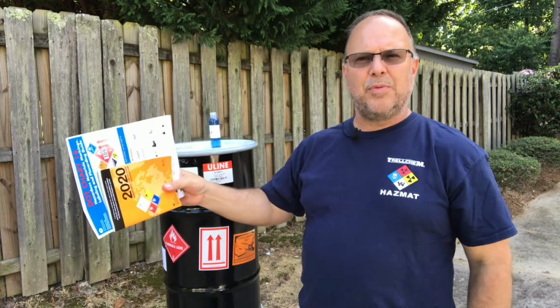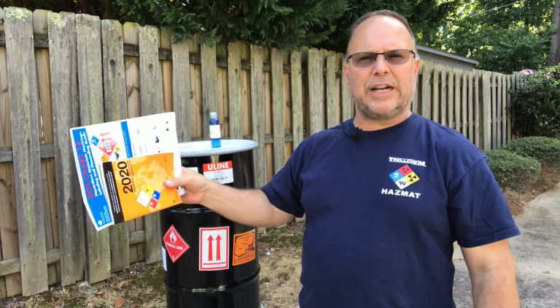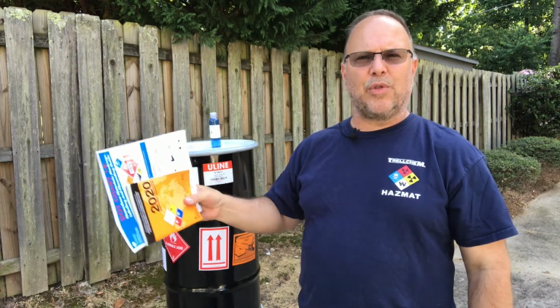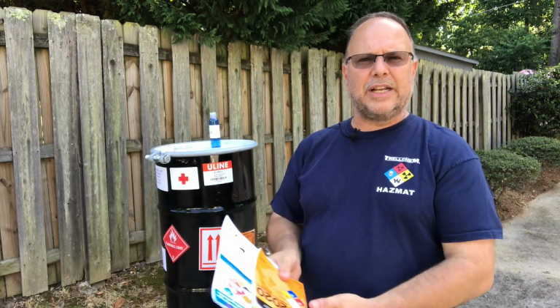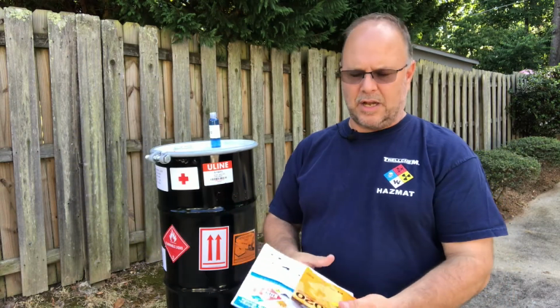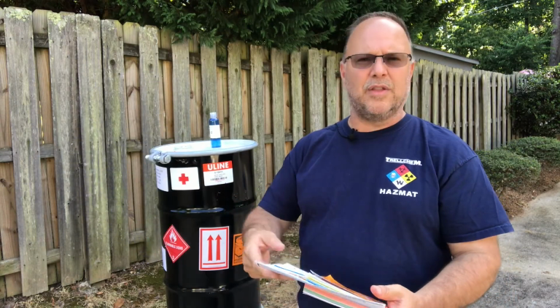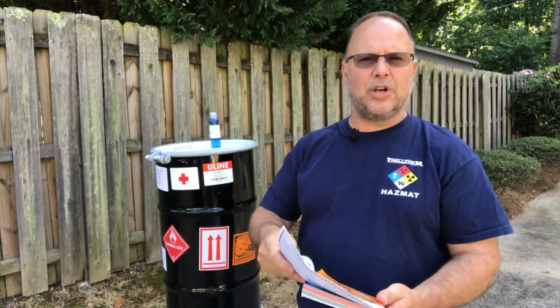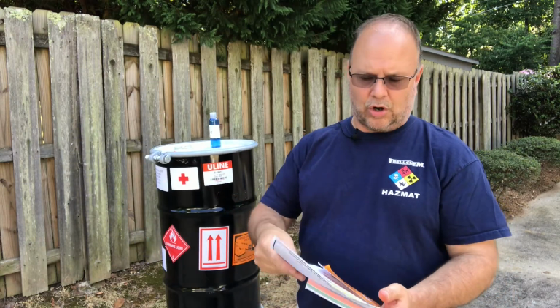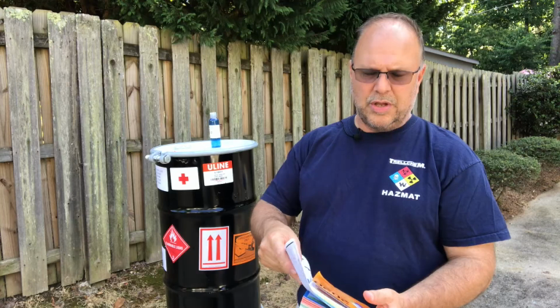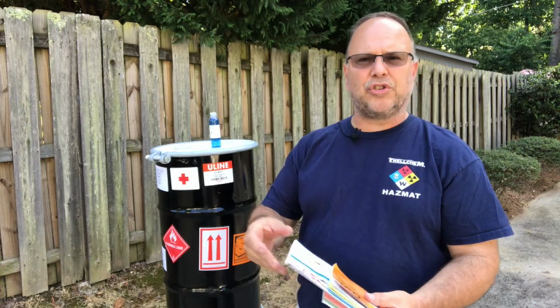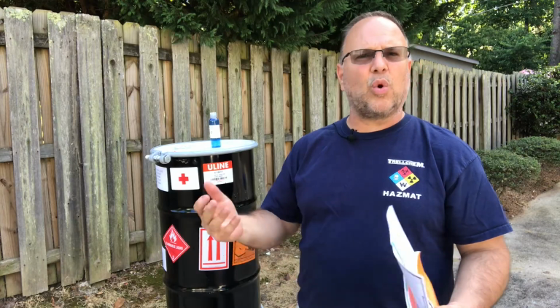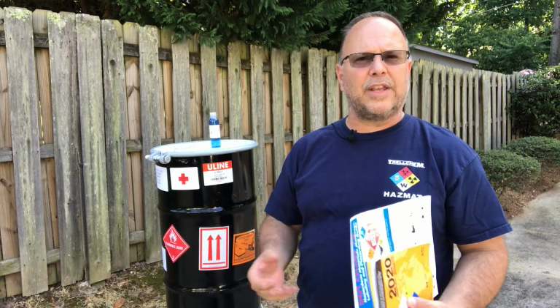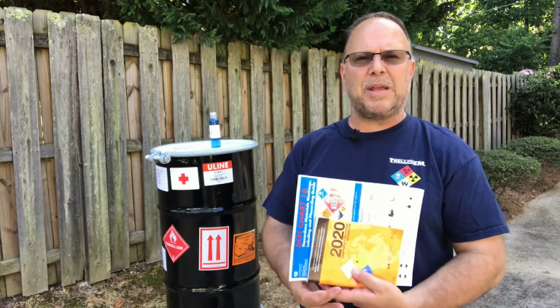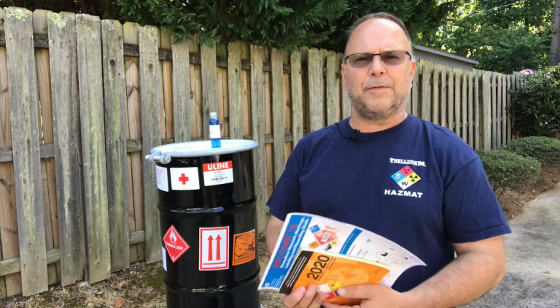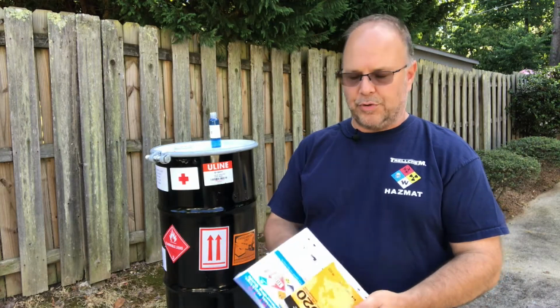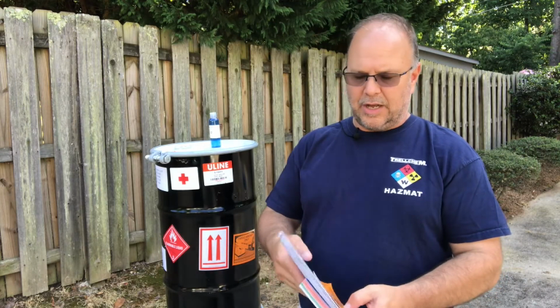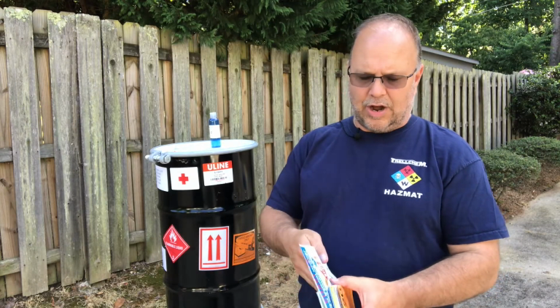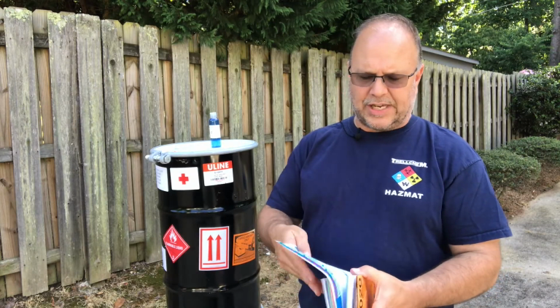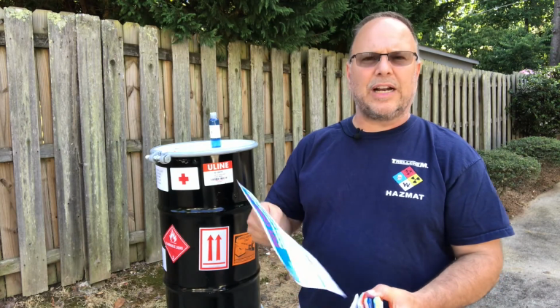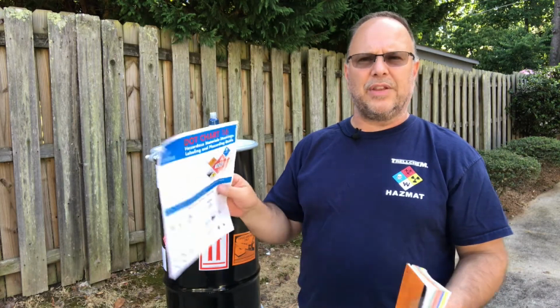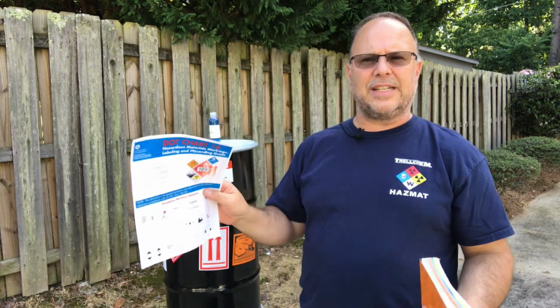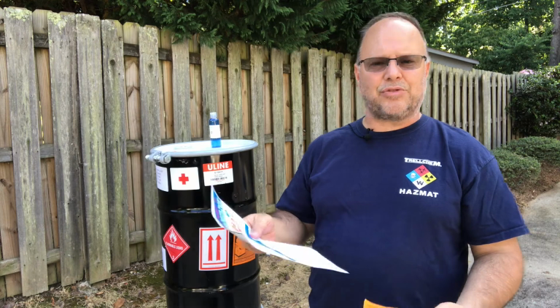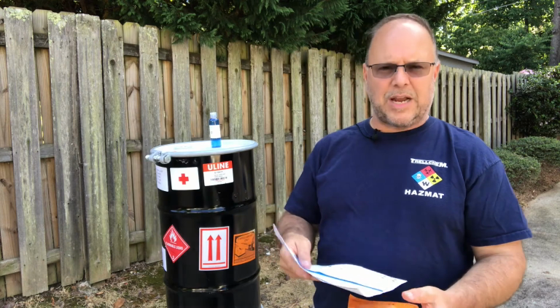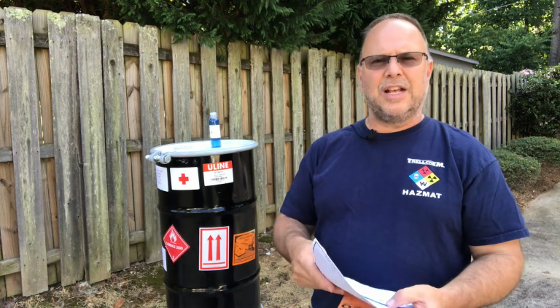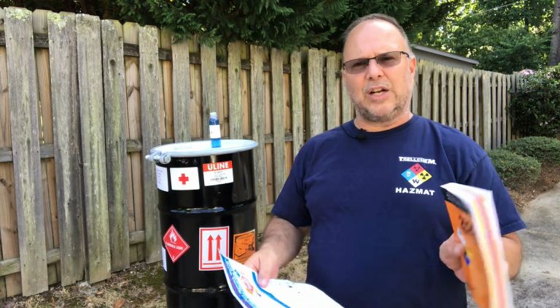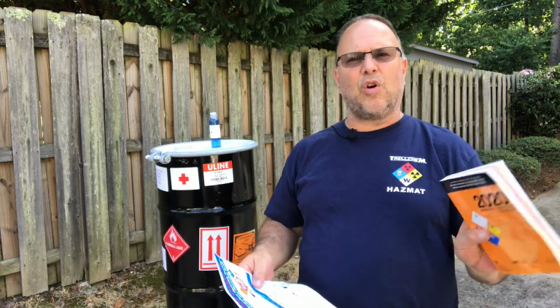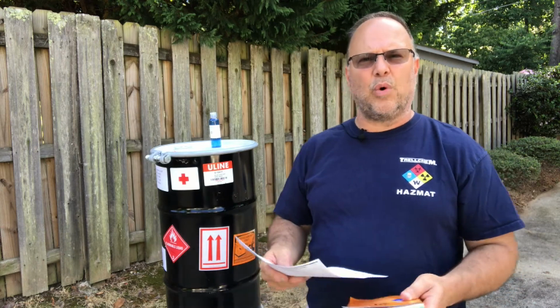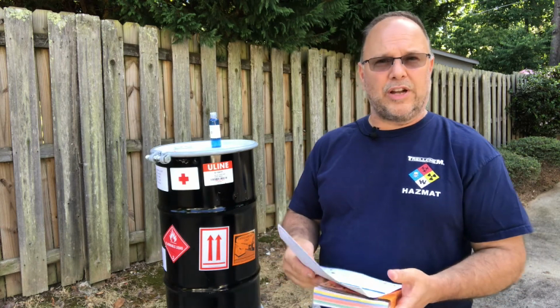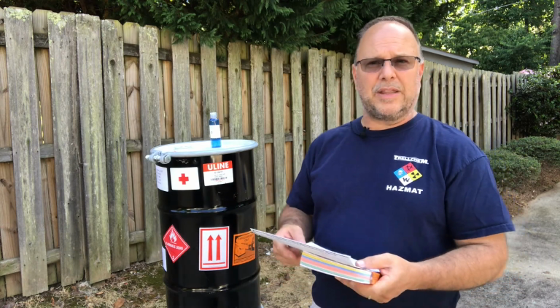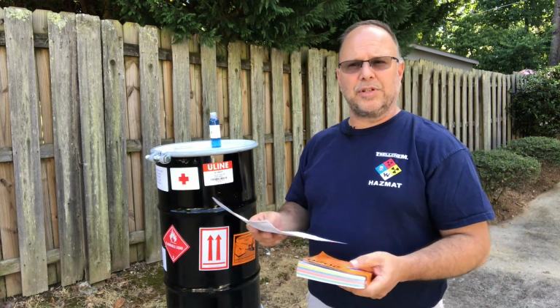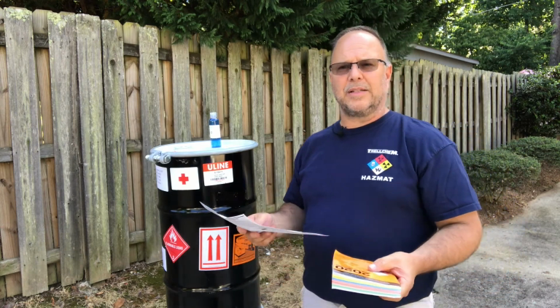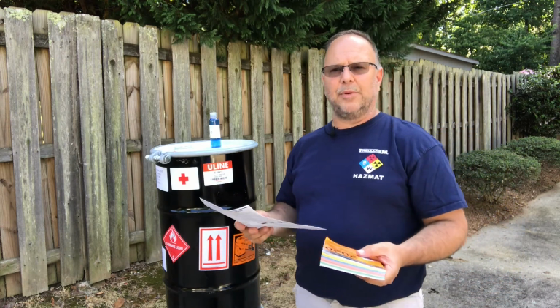Stick it right in the emergency response guidebook. Put it right there on the rig, in the car, in the truck, whatever the case may be for you. You'll always have it right there with you. It's extra information that goes along with what we already know about the emergency response guidebook.